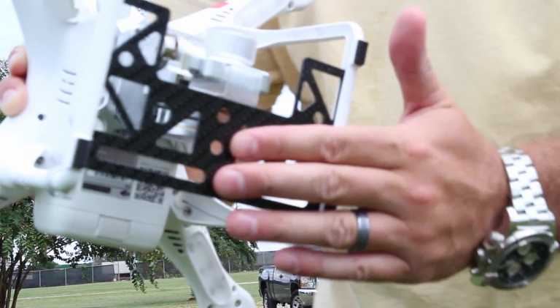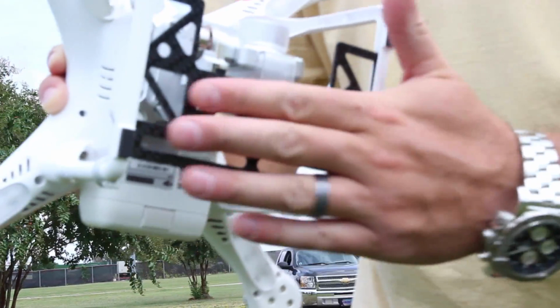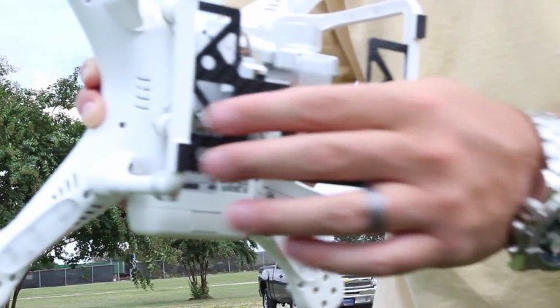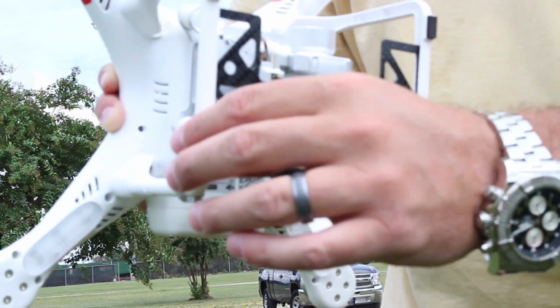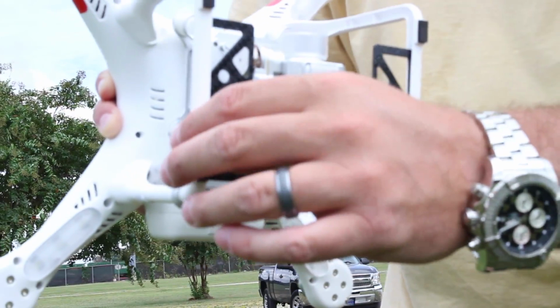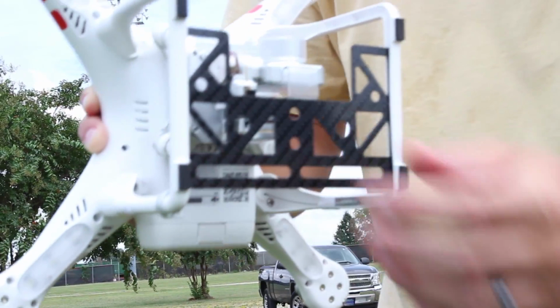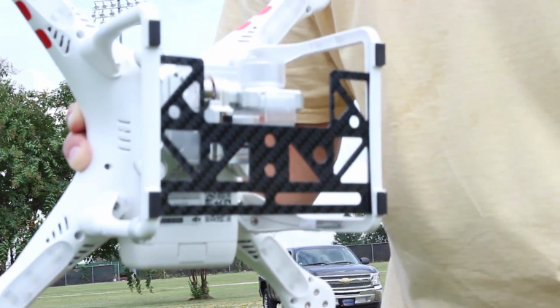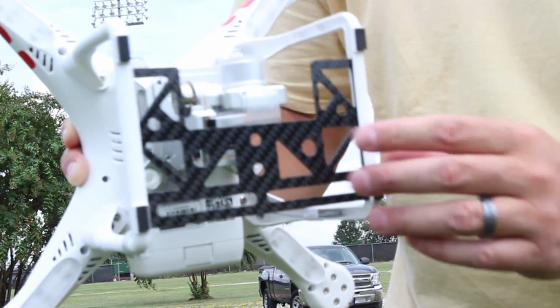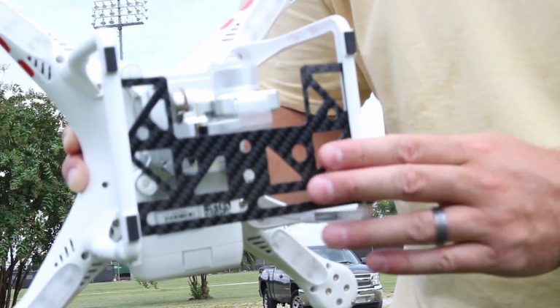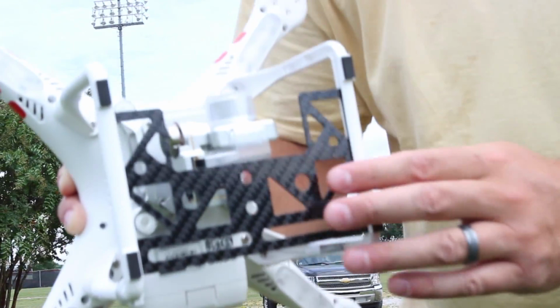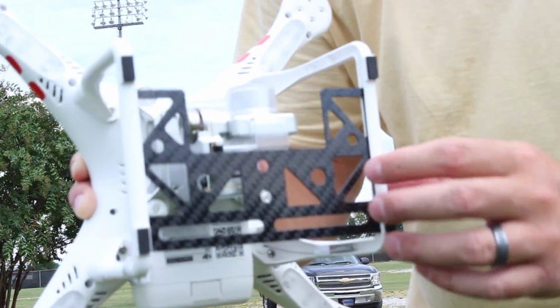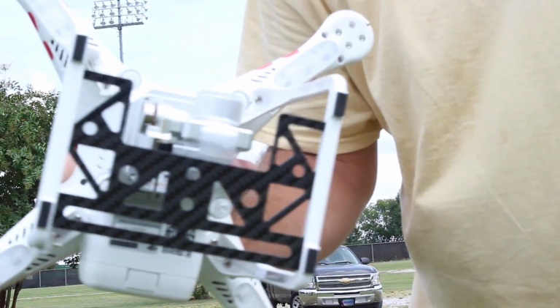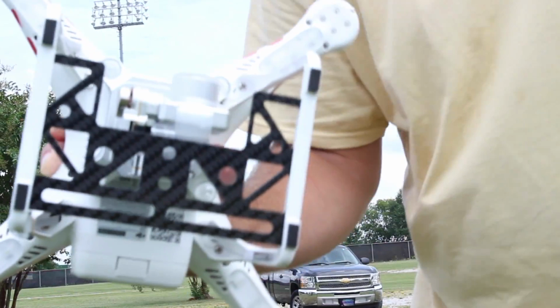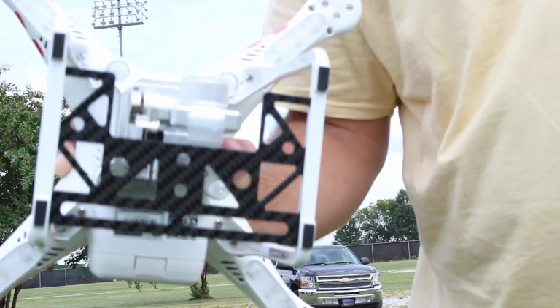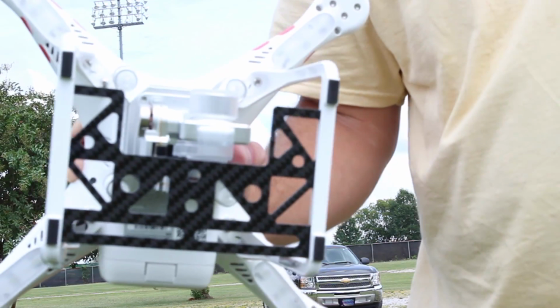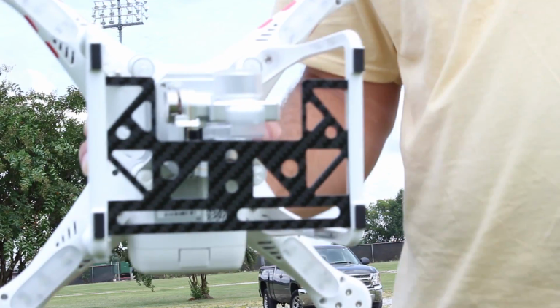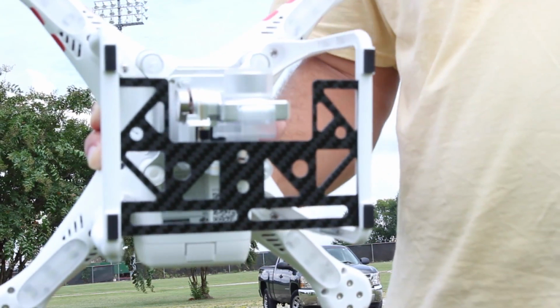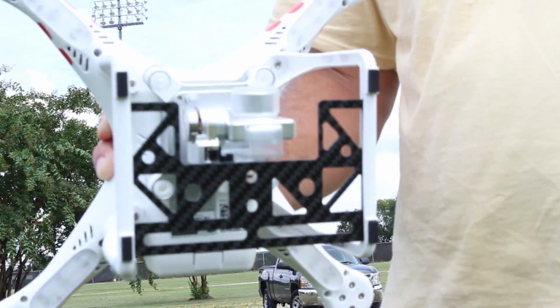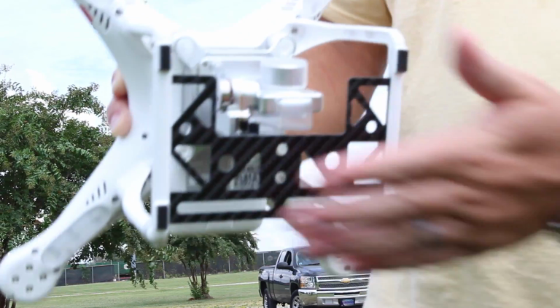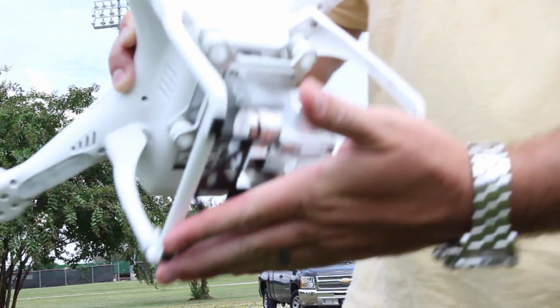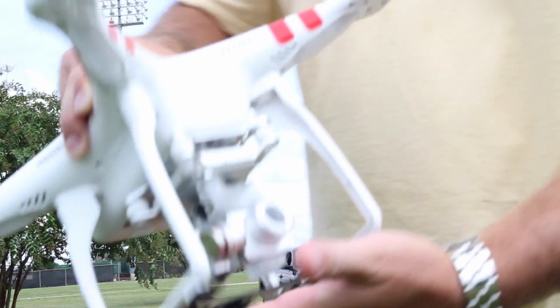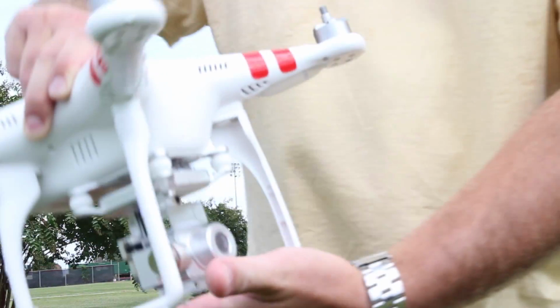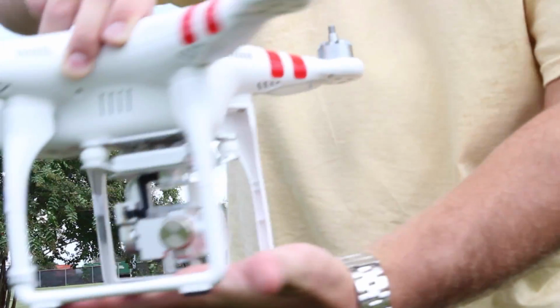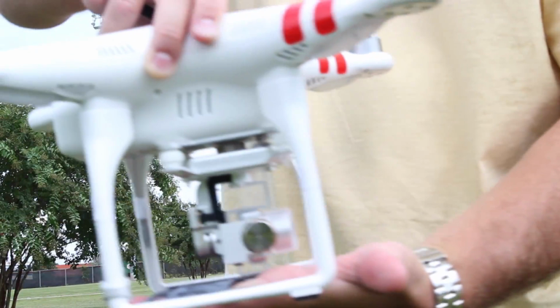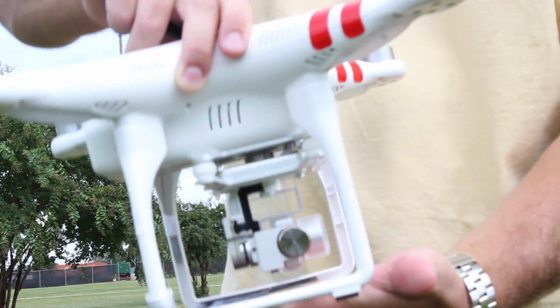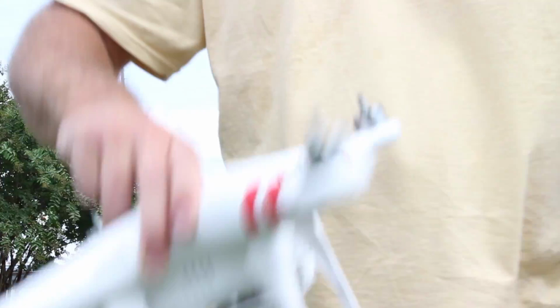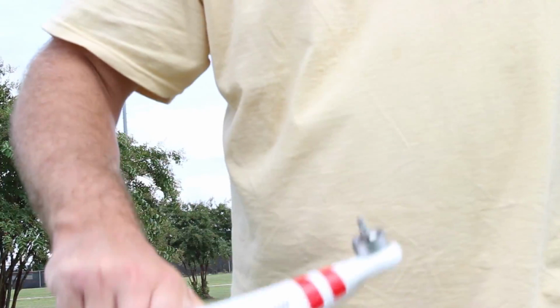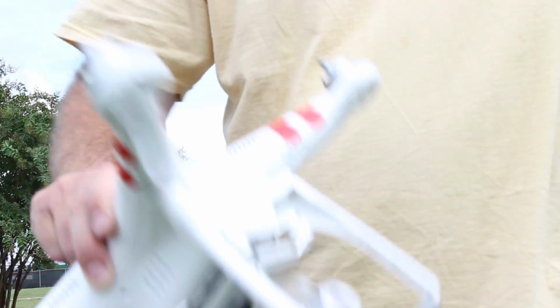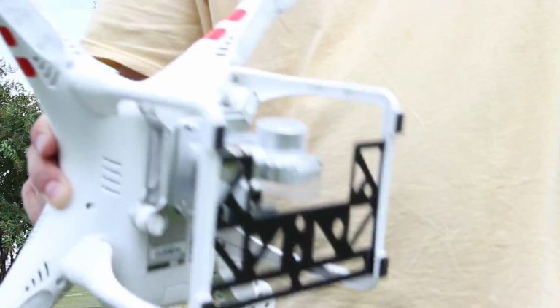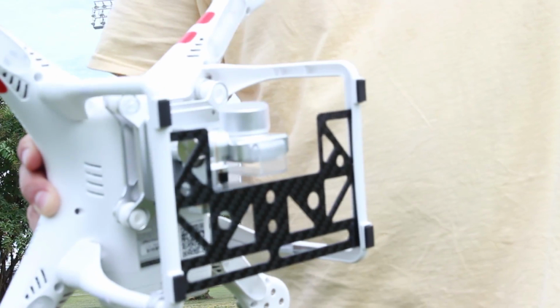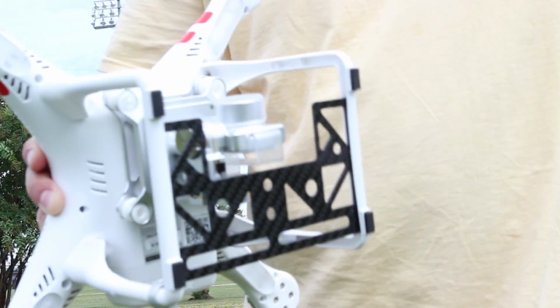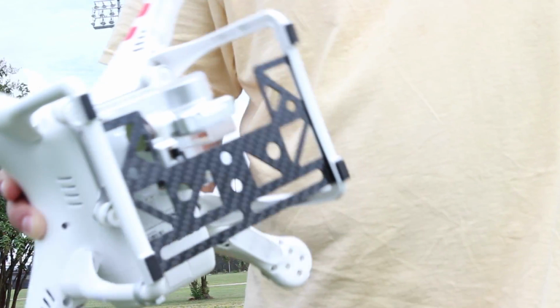It comes with some zip ties so you can more securely secure it, but I found that it just snaps in and fits. It has not adversely affected my flight dynamics on my Phantom 2 Vision Plus.